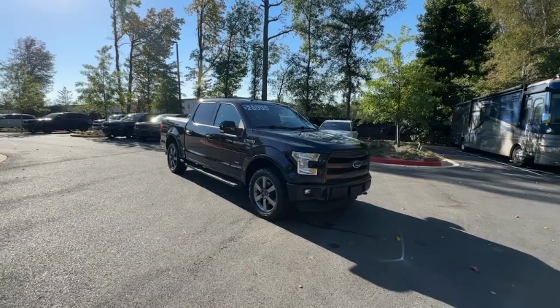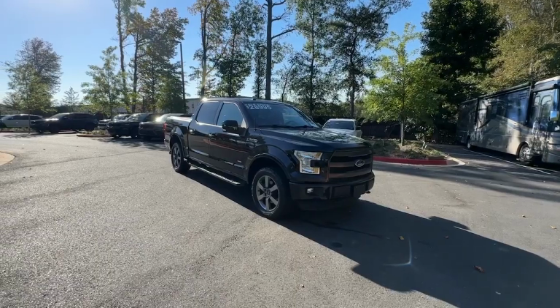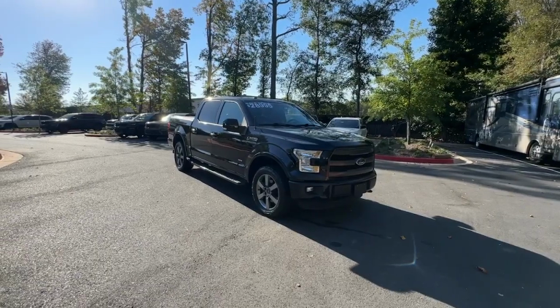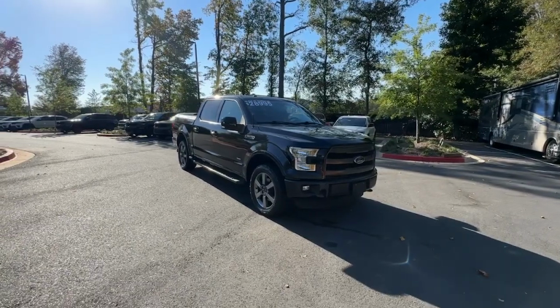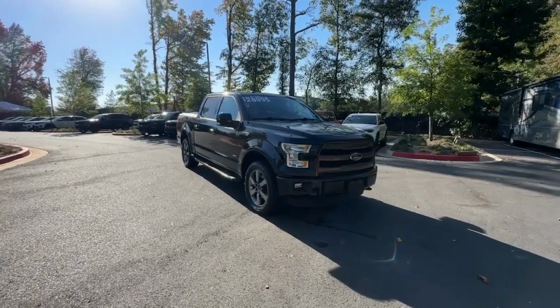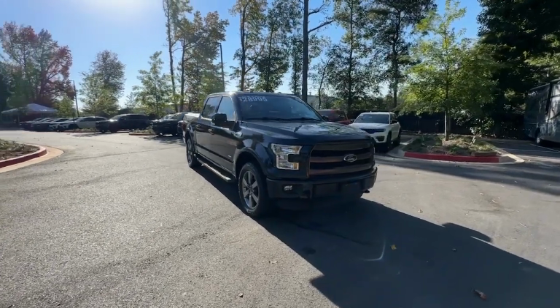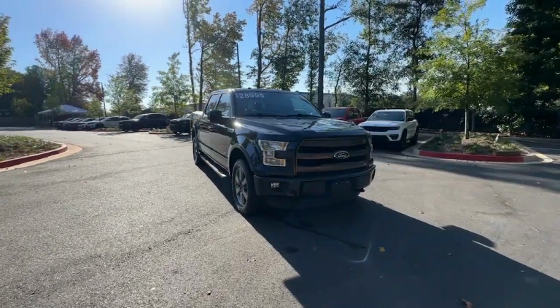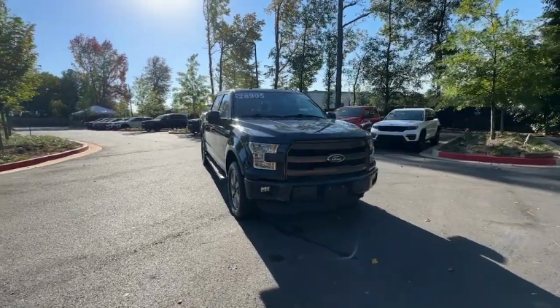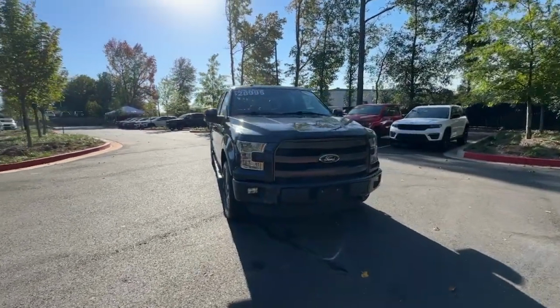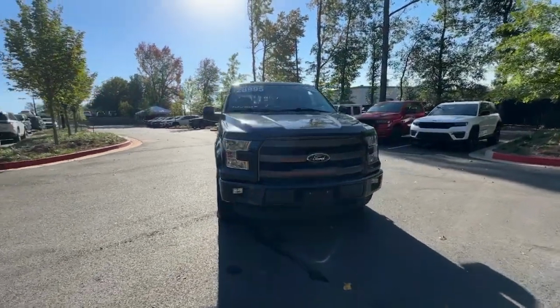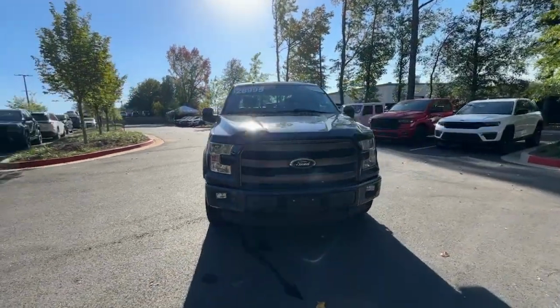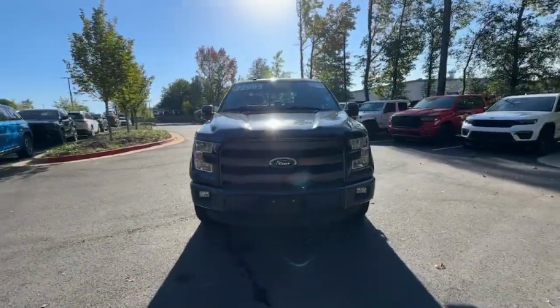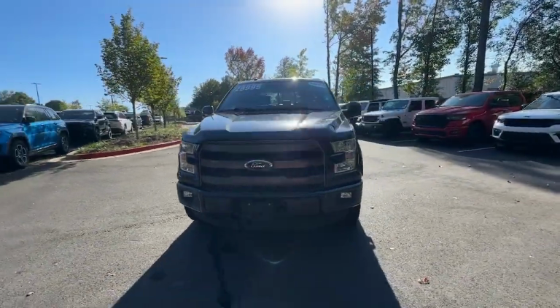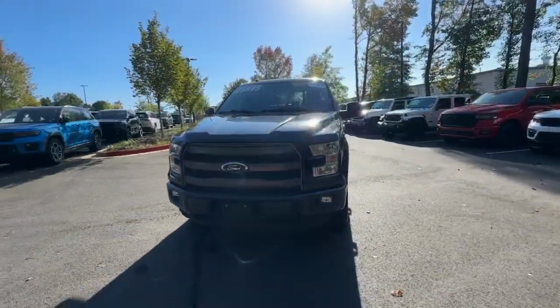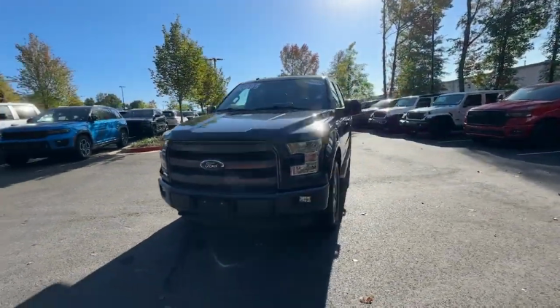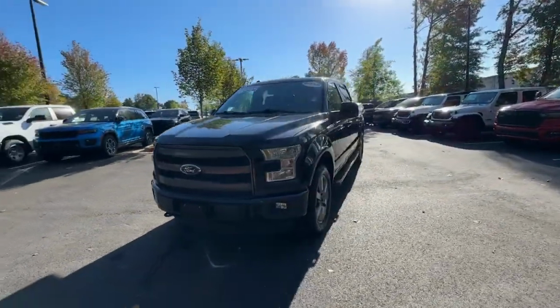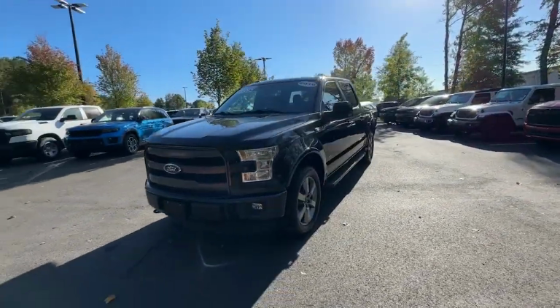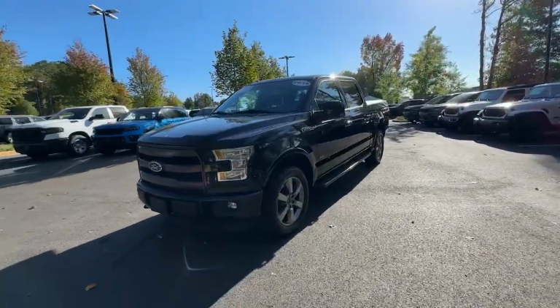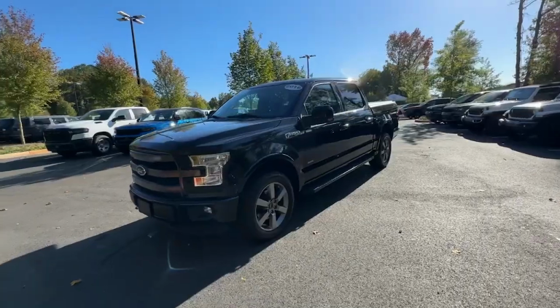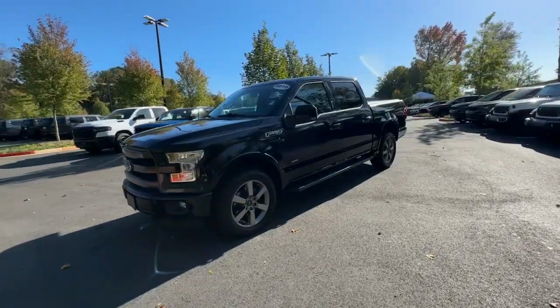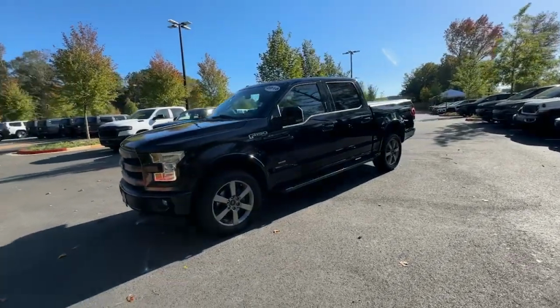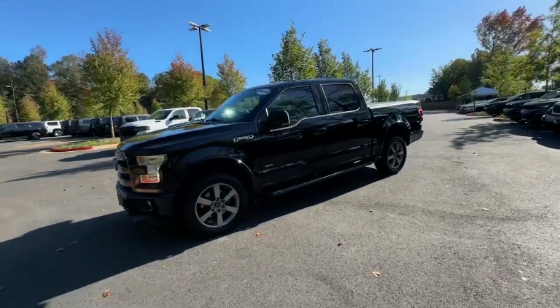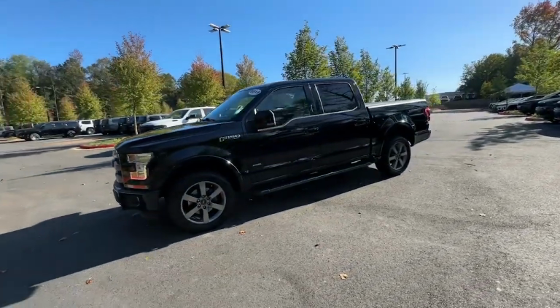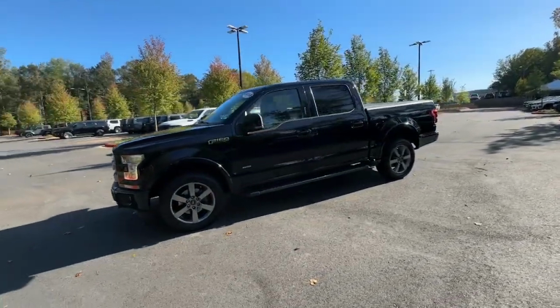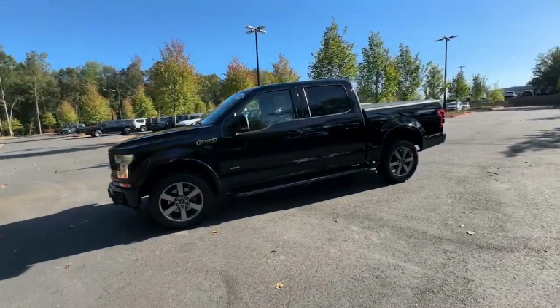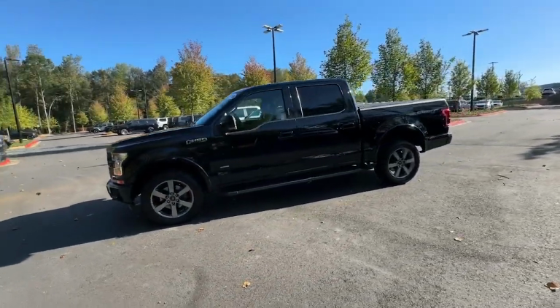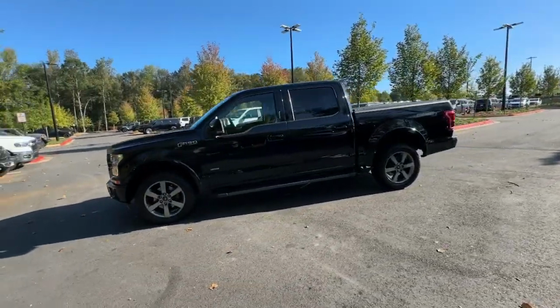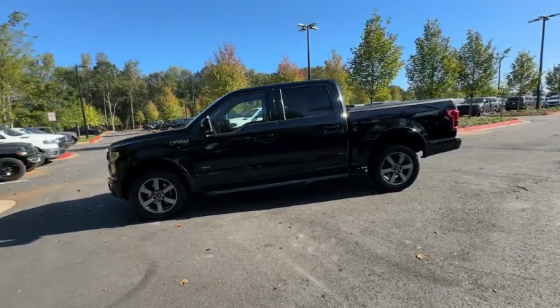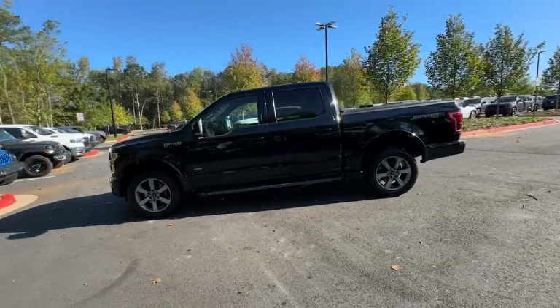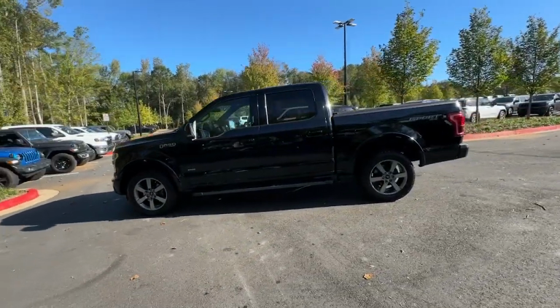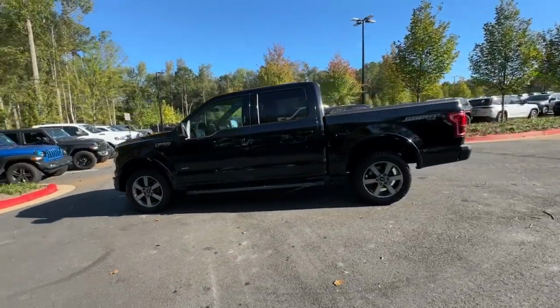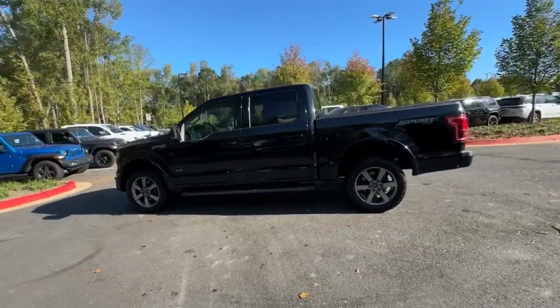You will be amazed by this 2016 Ford F-150. With less than 100,000 miles on the odometer, this vehicle provides excellent value.